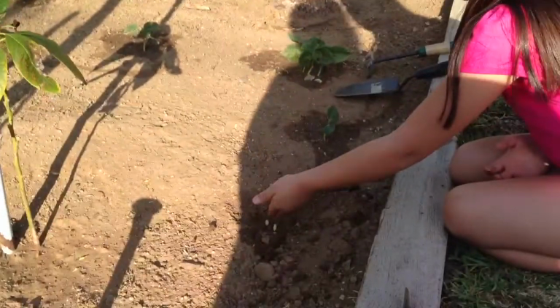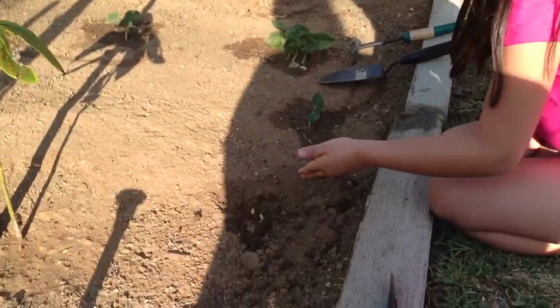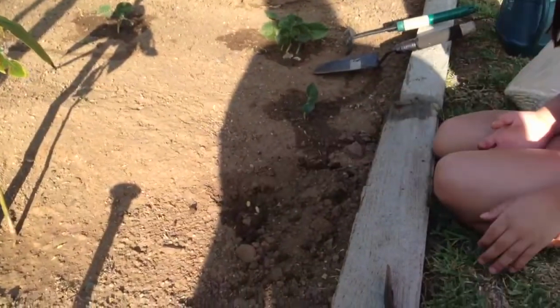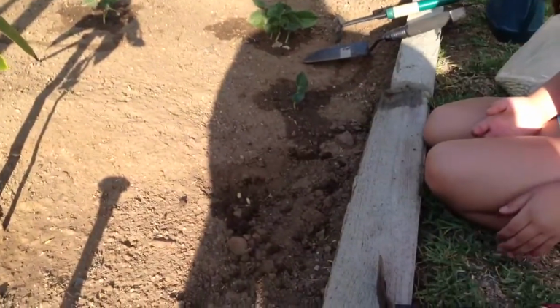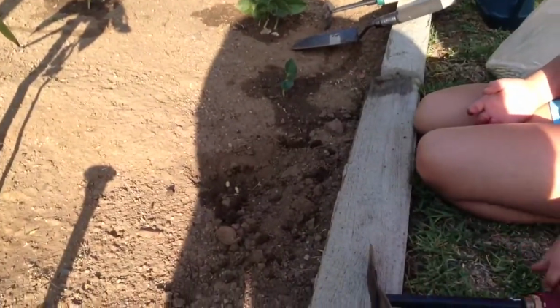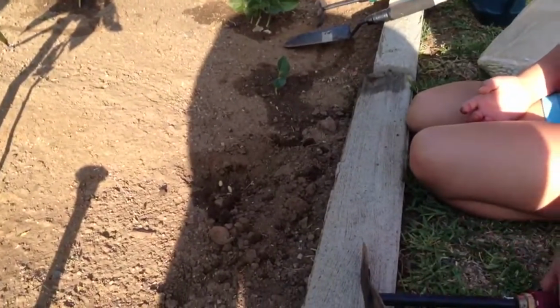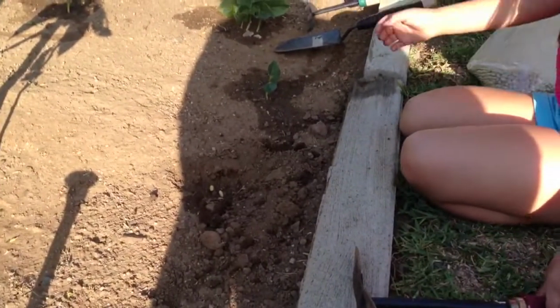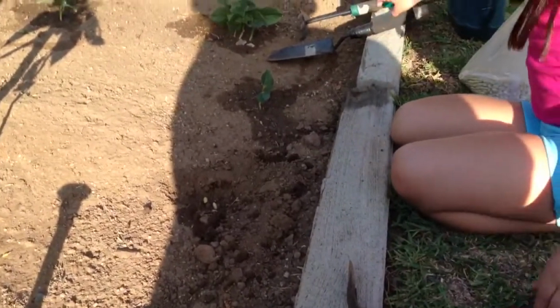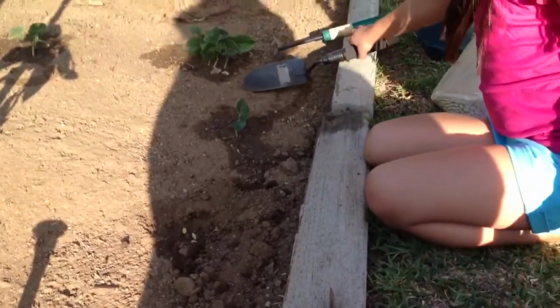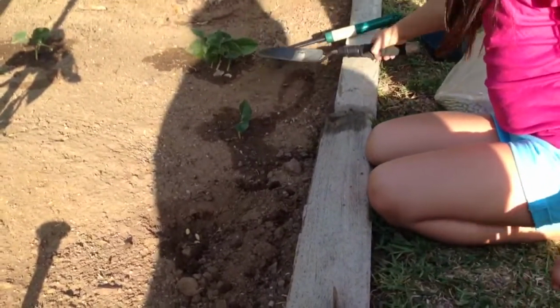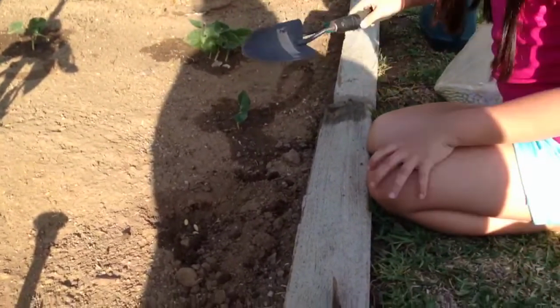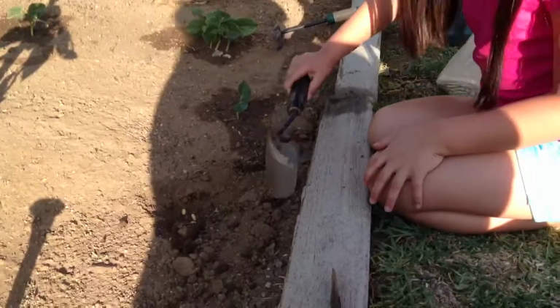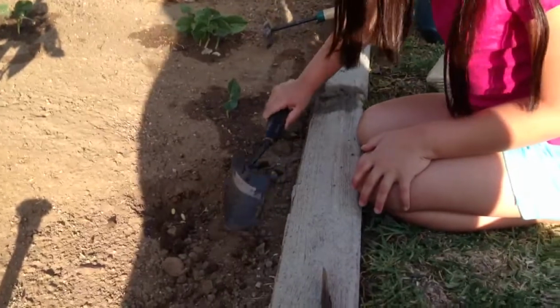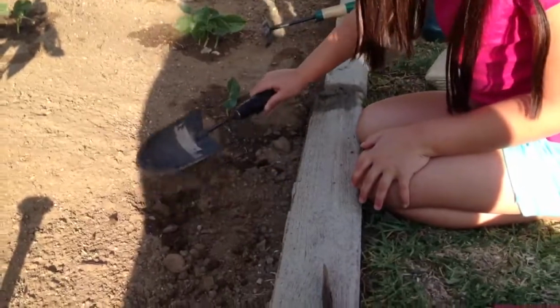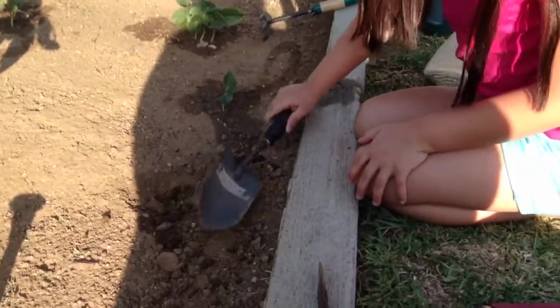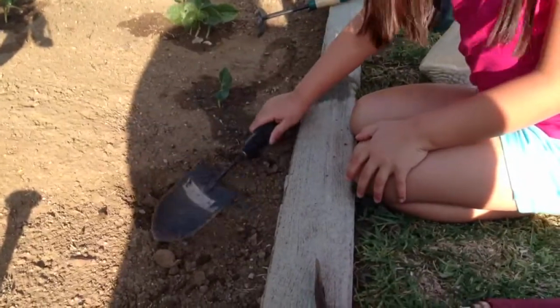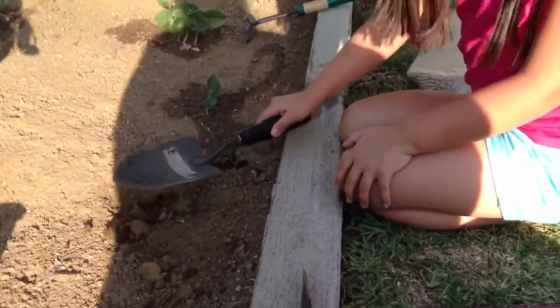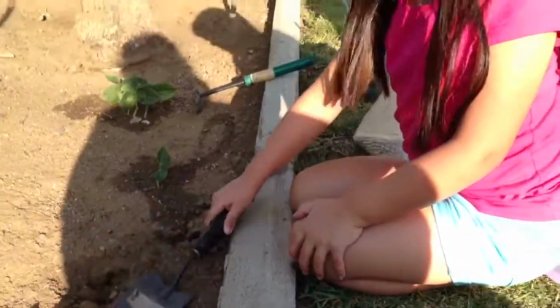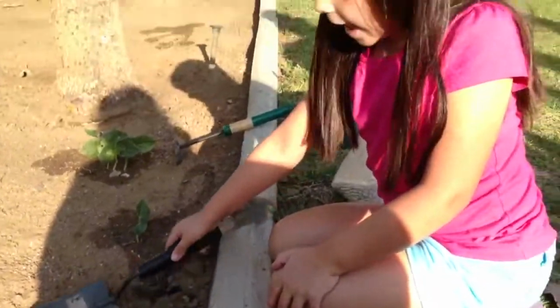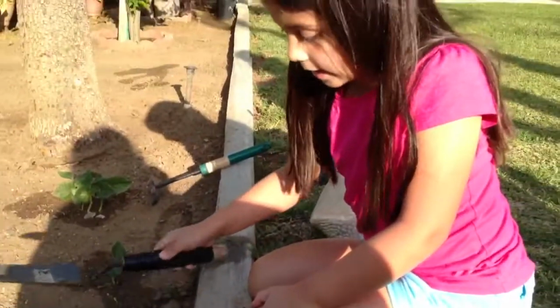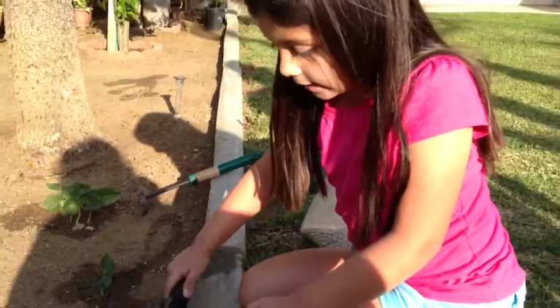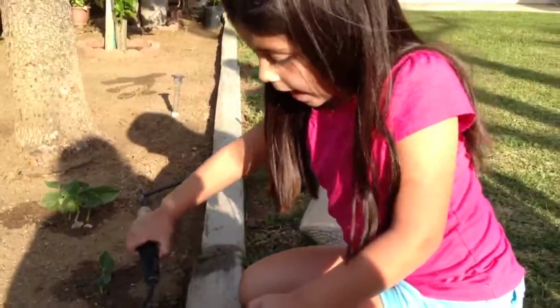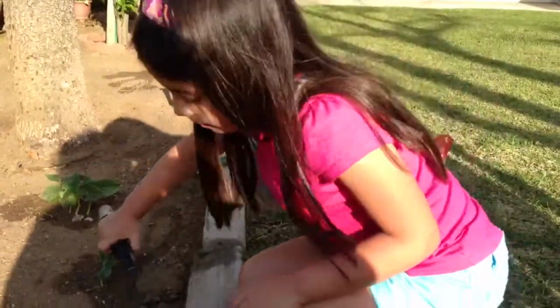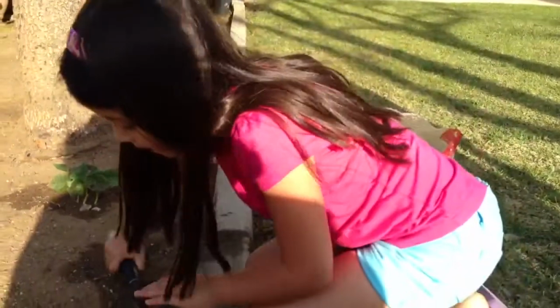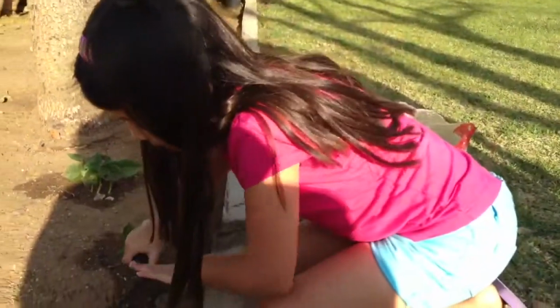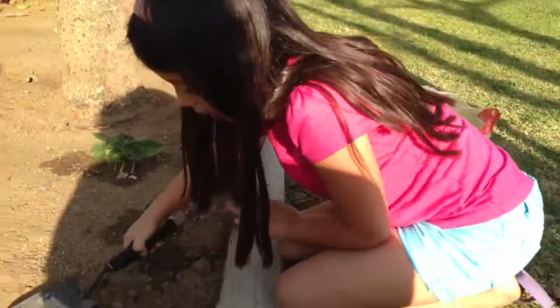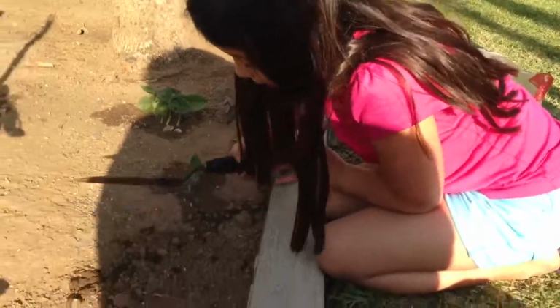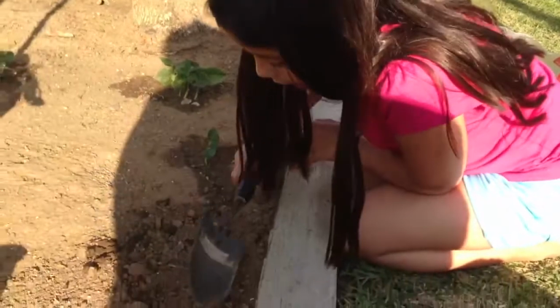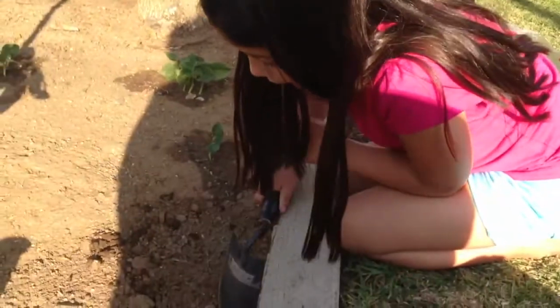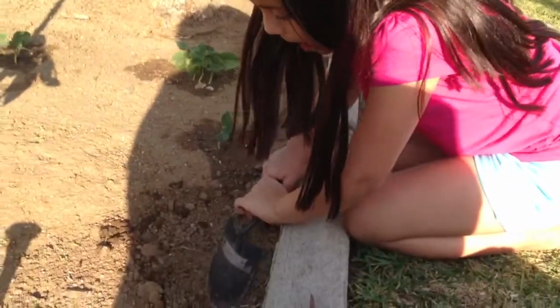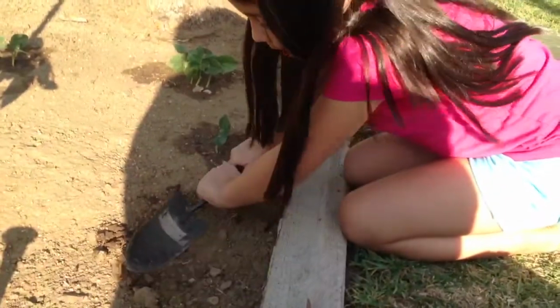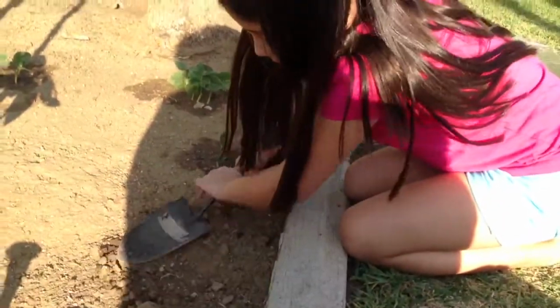Then you cover it up with dirt. That's the next step — cover it all up.